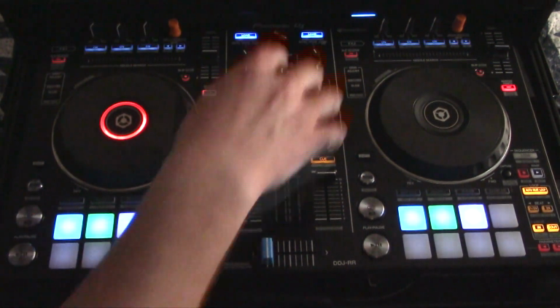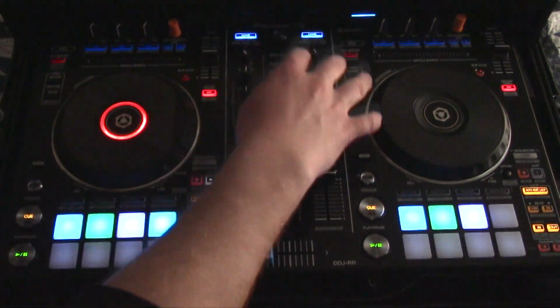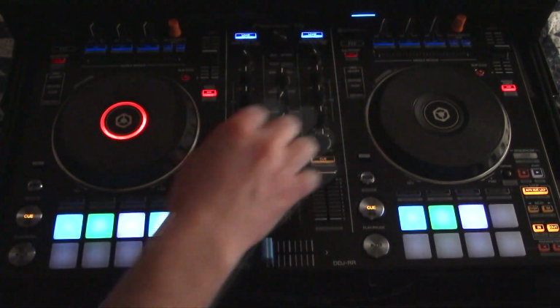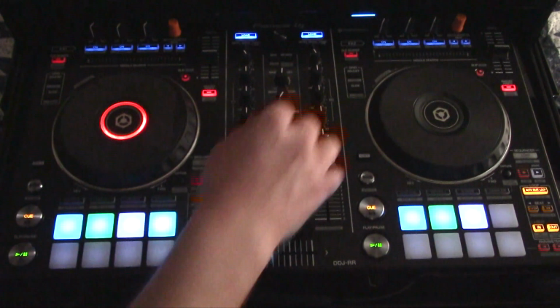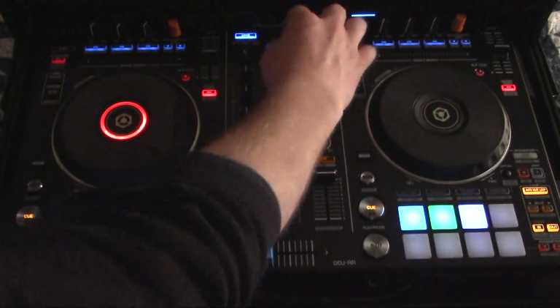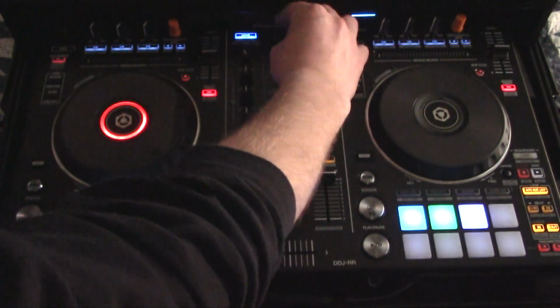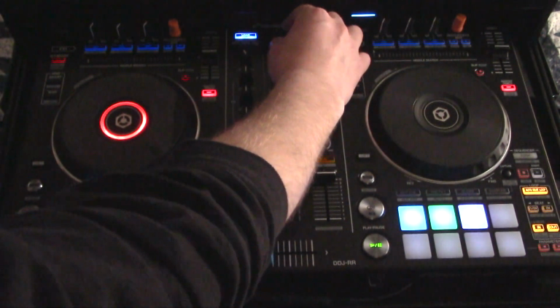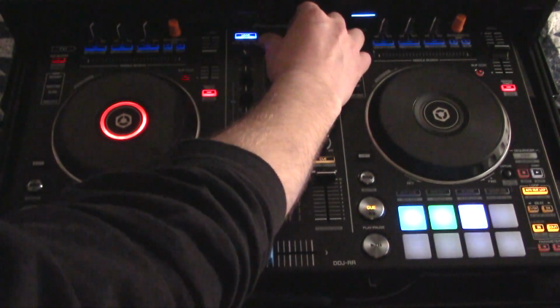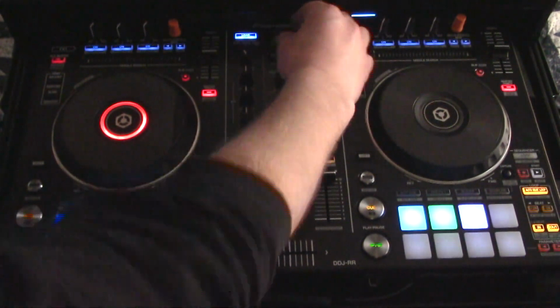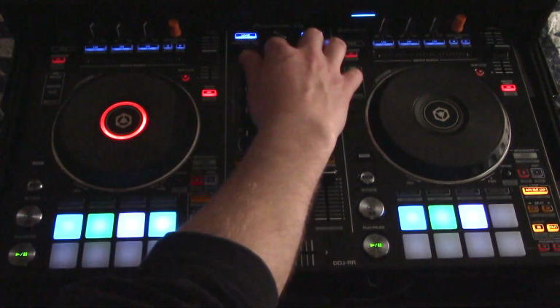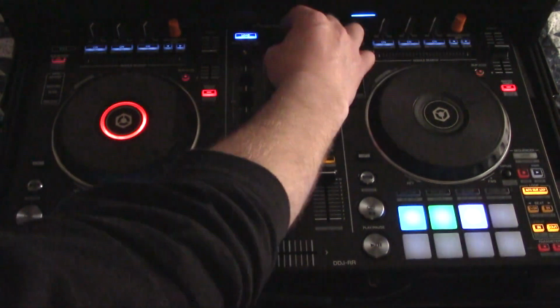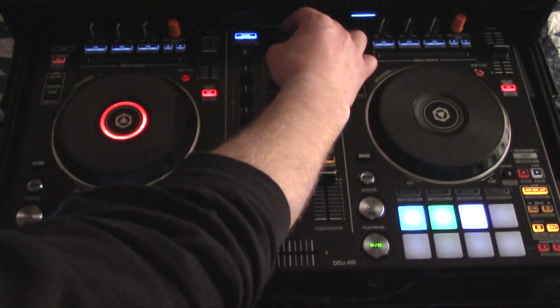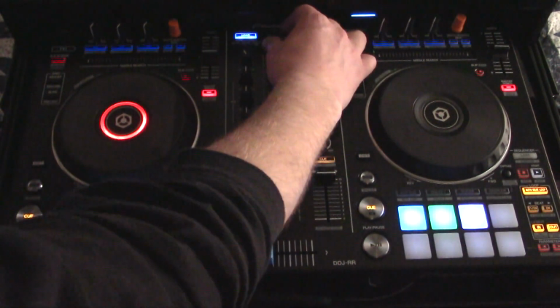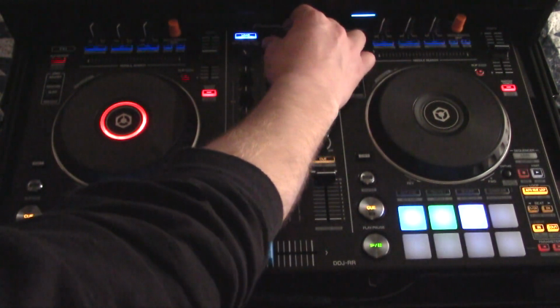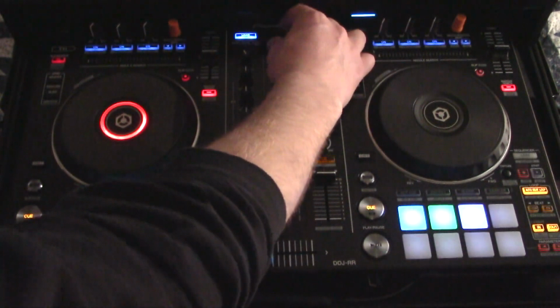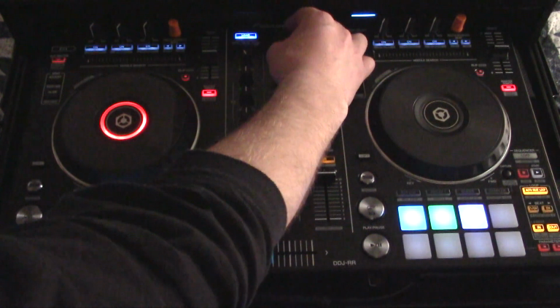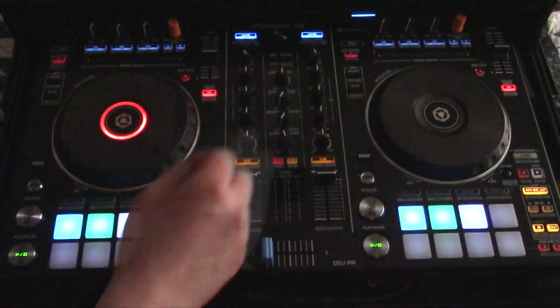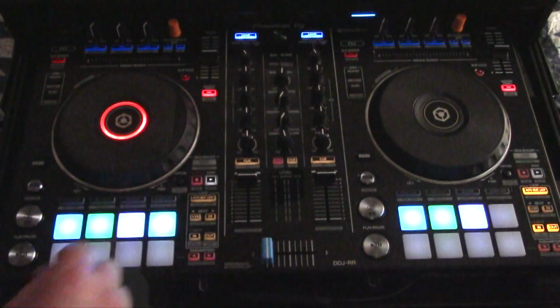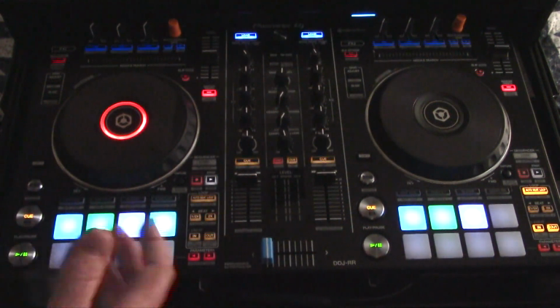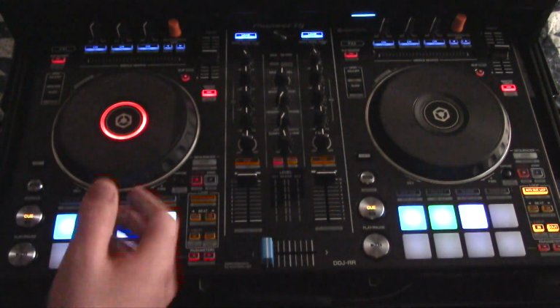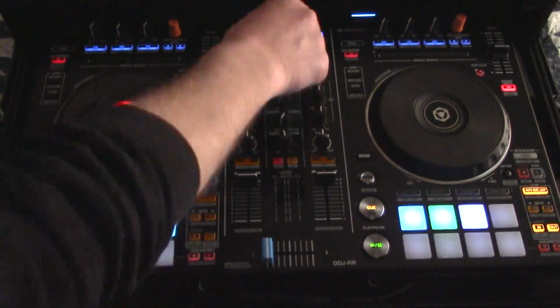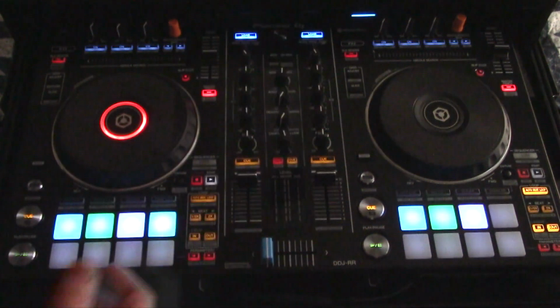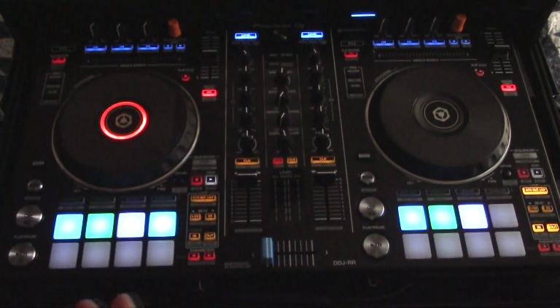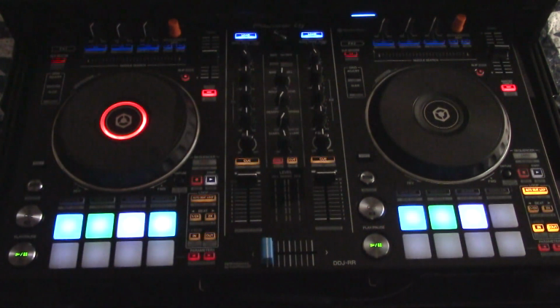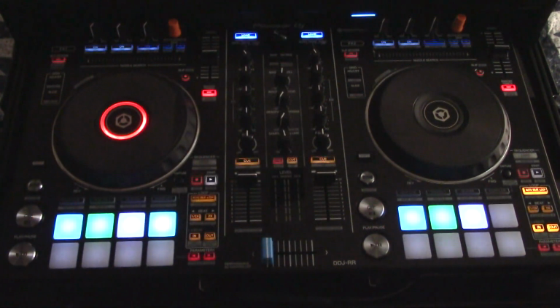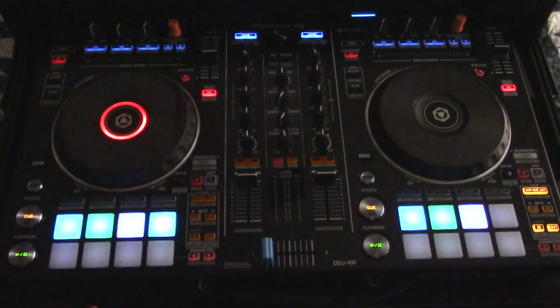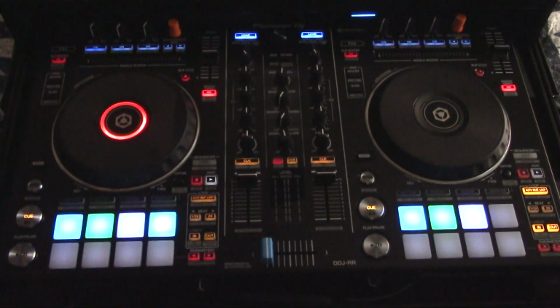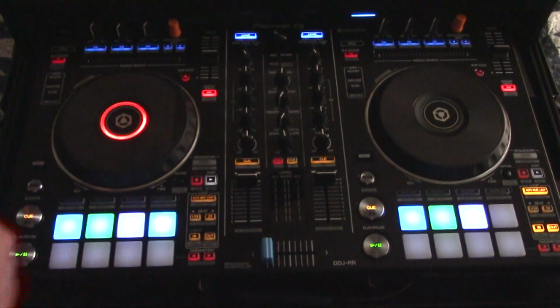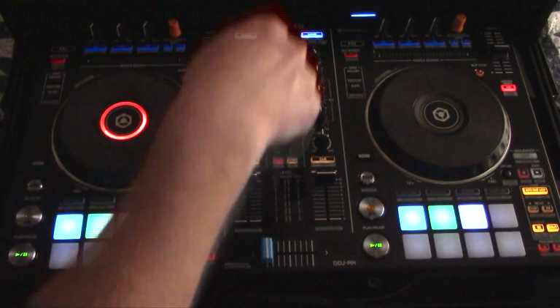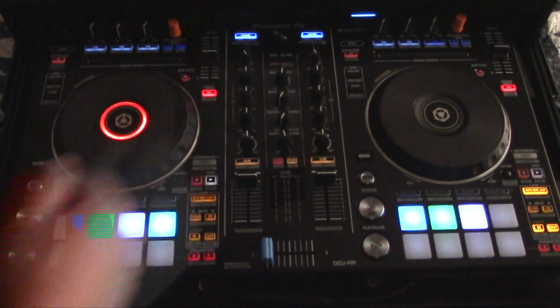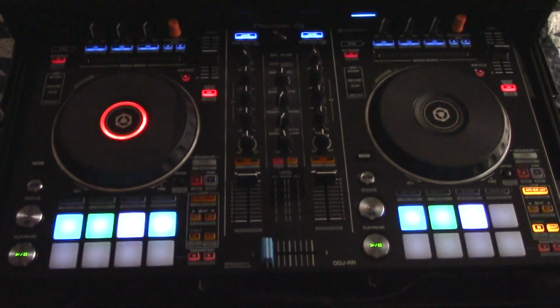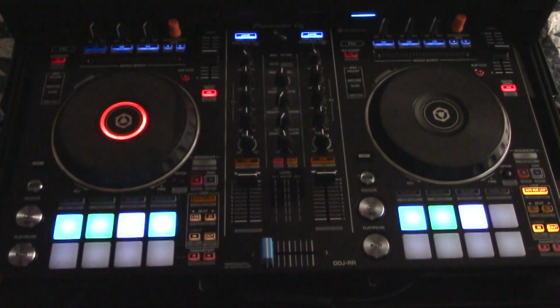The controls right here underneath the browse wheel are very user-friendly — being able to hit back and just scroll through. In the club, being able to do that really fast to sort through your music library is very helpful. I really, really like that.